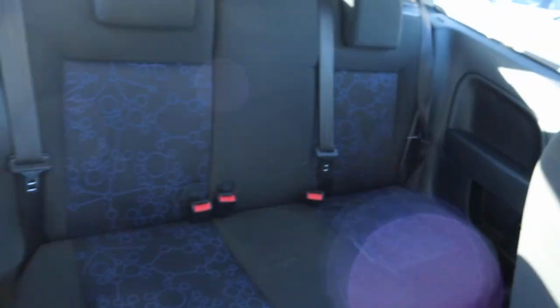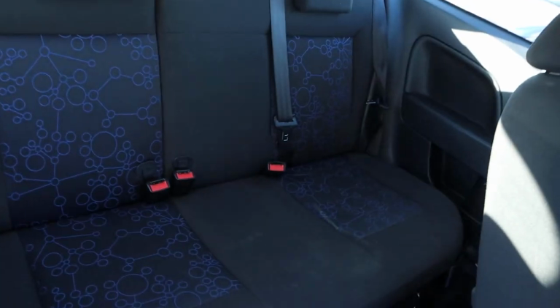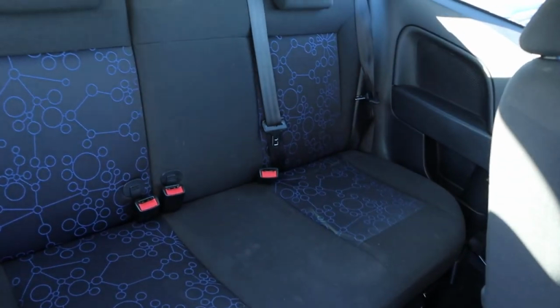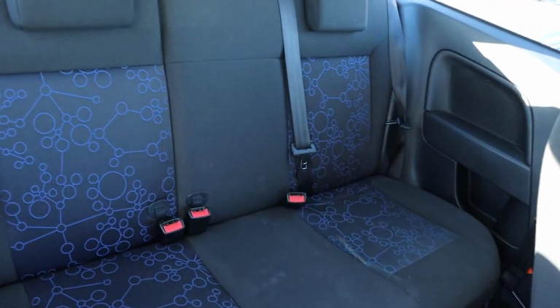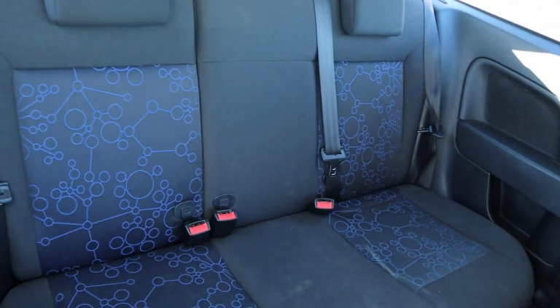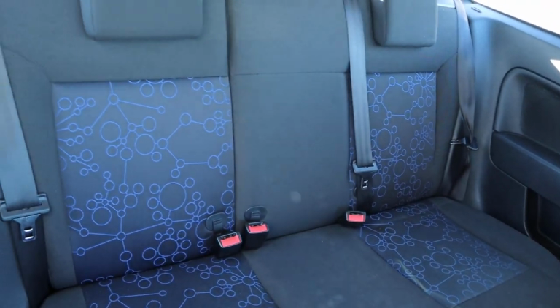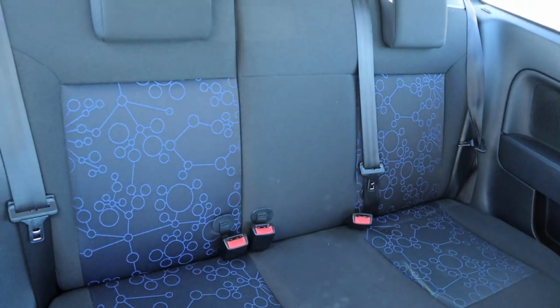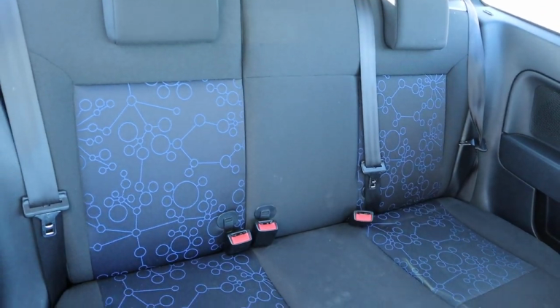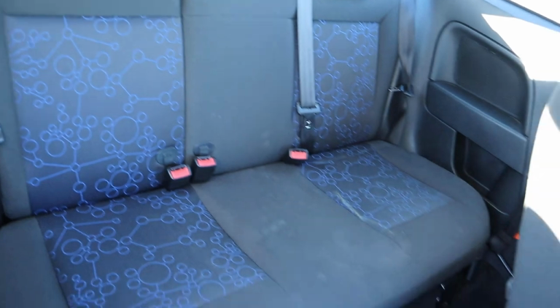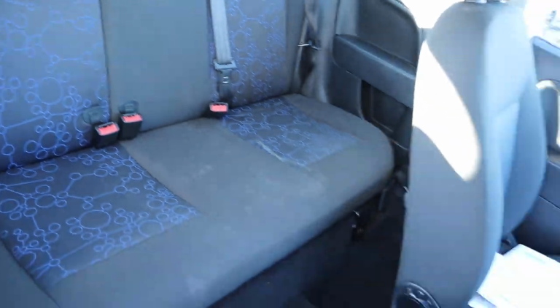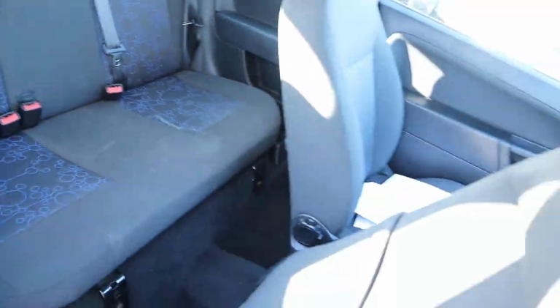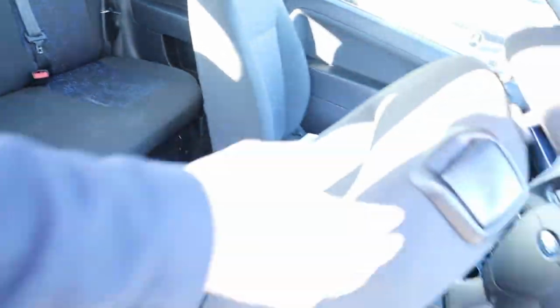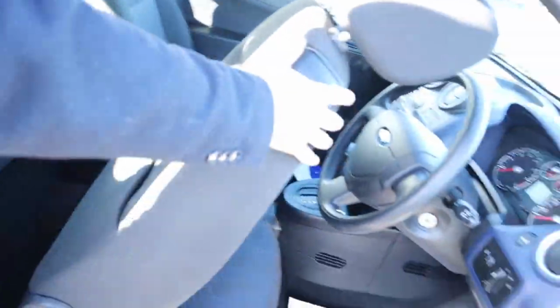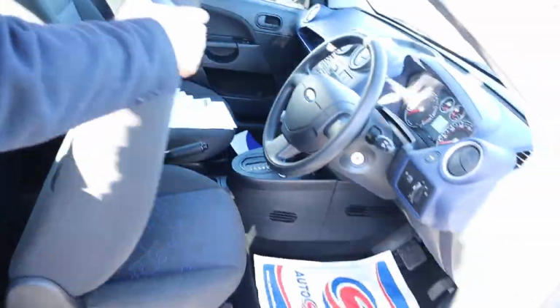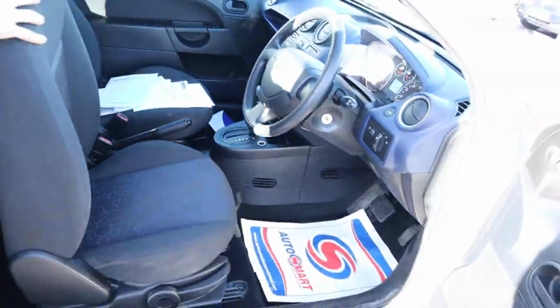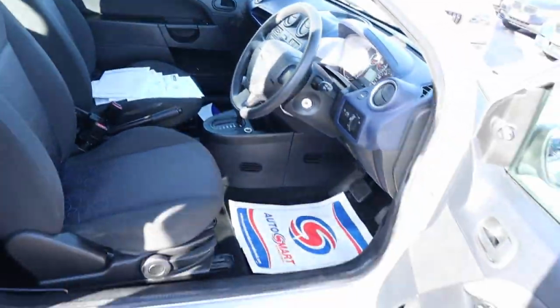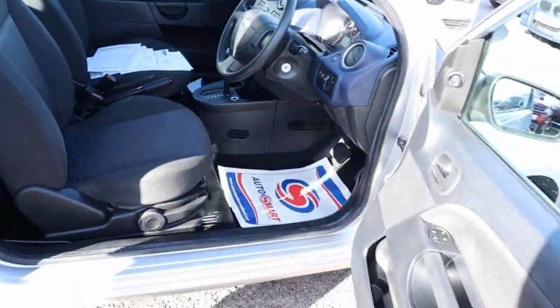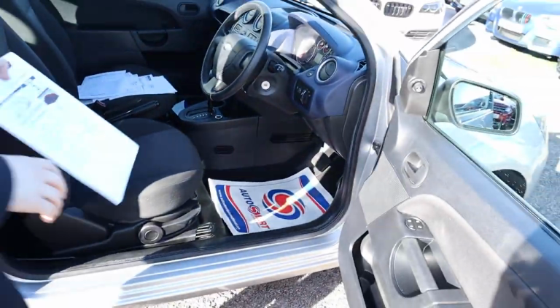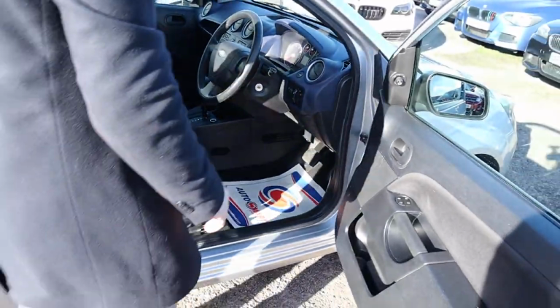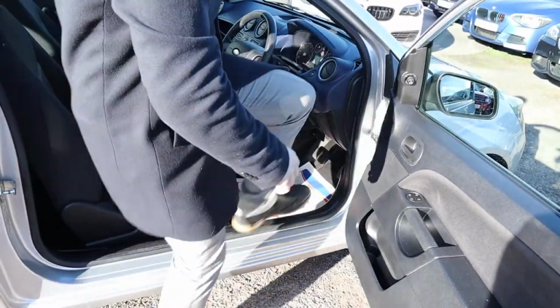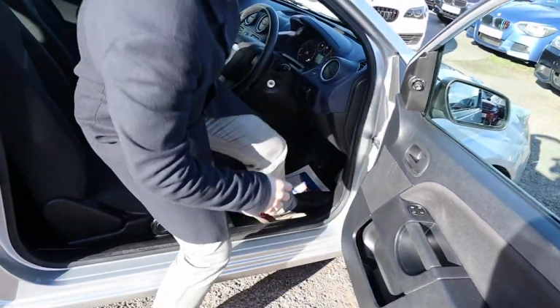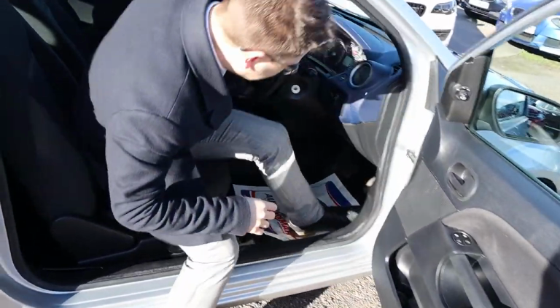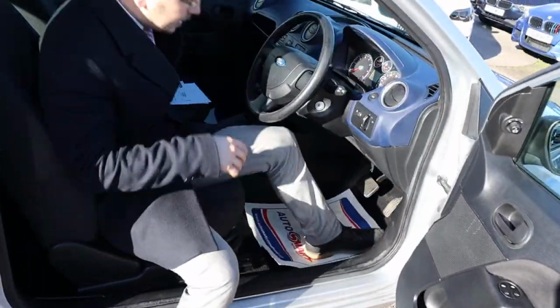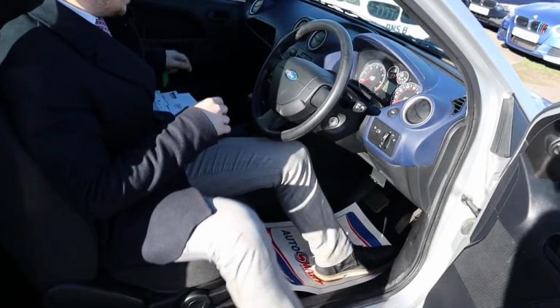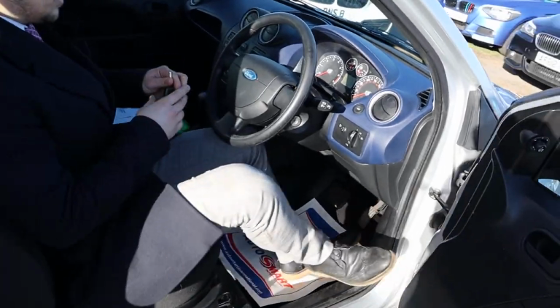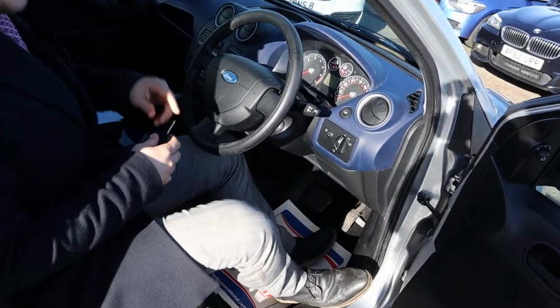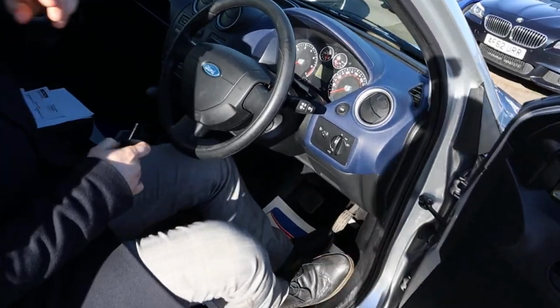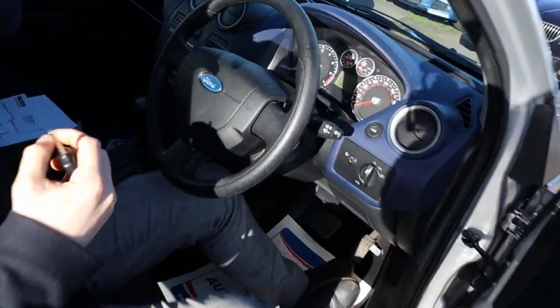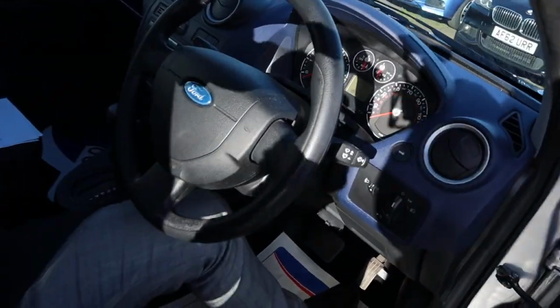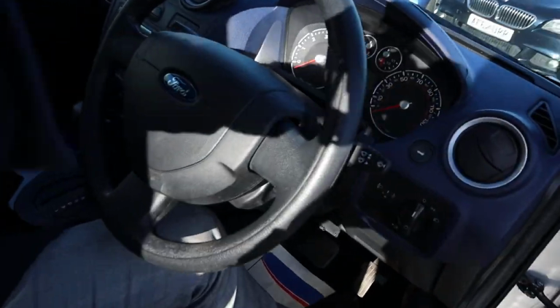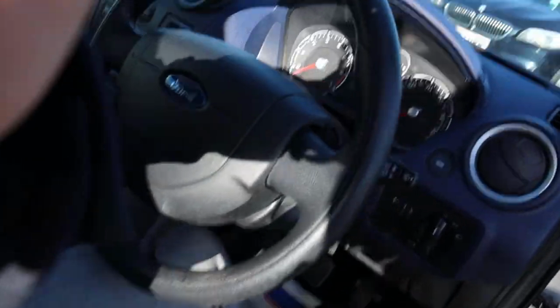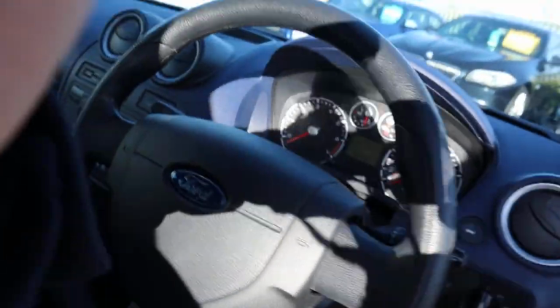Seats are in great condition, it smells fantastic. As I say, it came in as a part exchange — they actually bought another Fiesta in exchange for this one. It's got two keys.